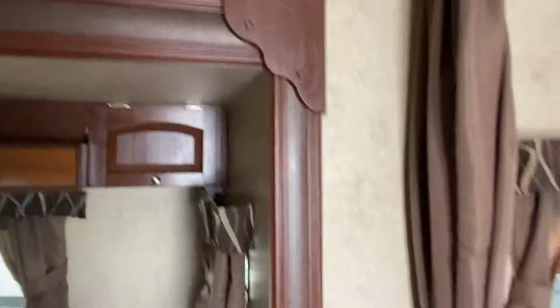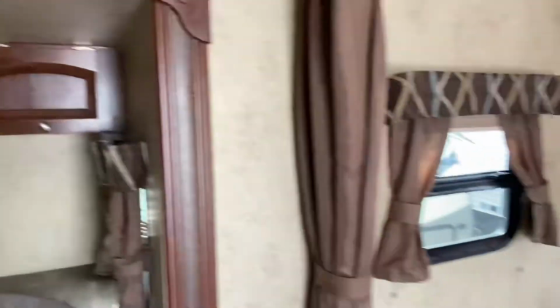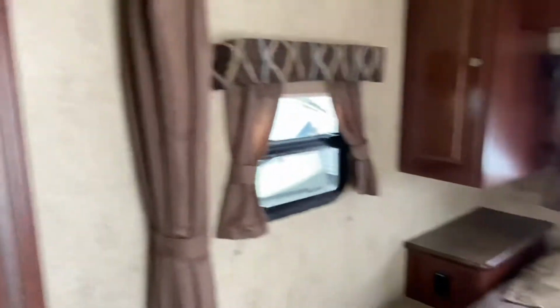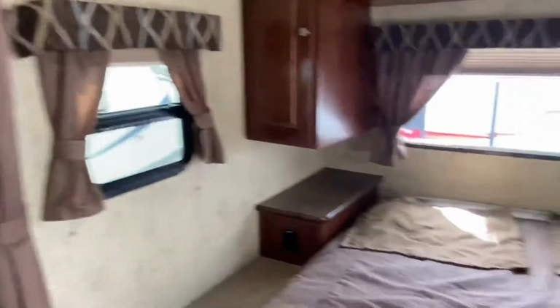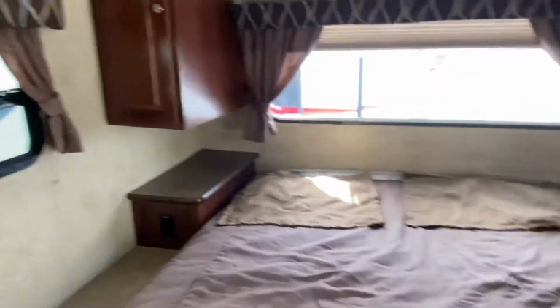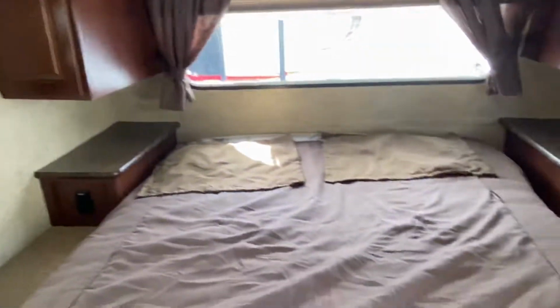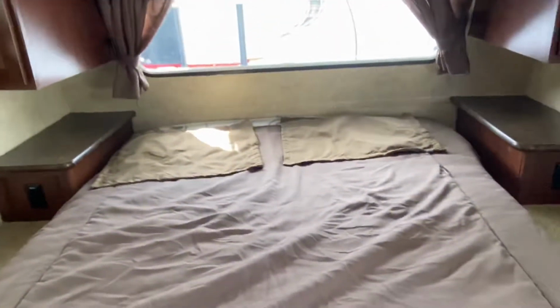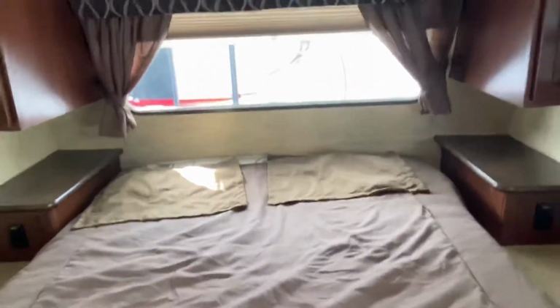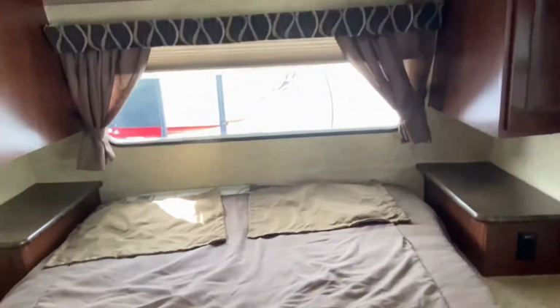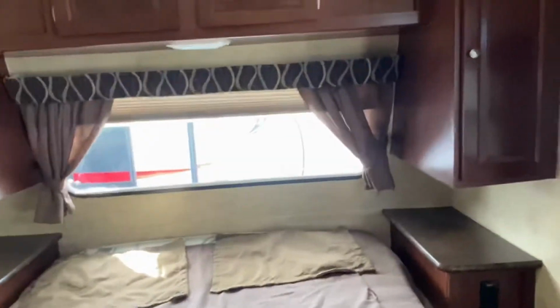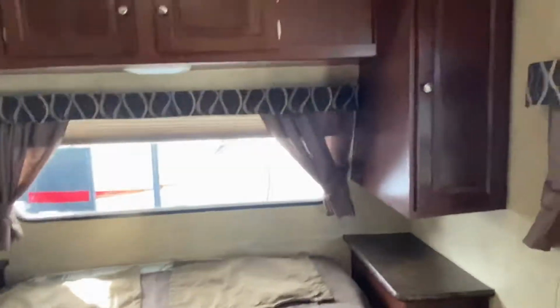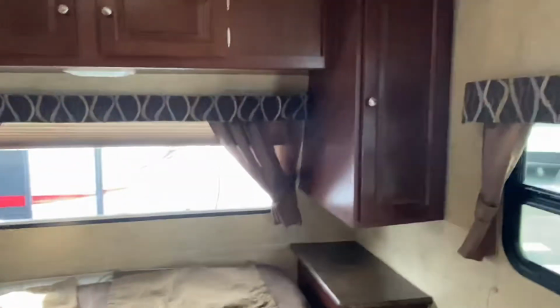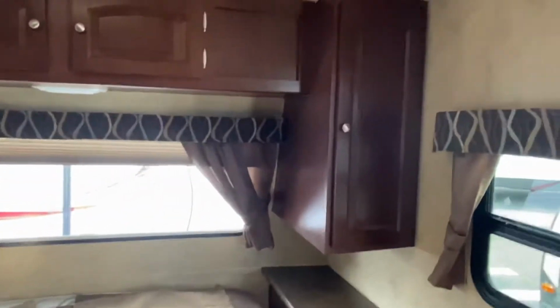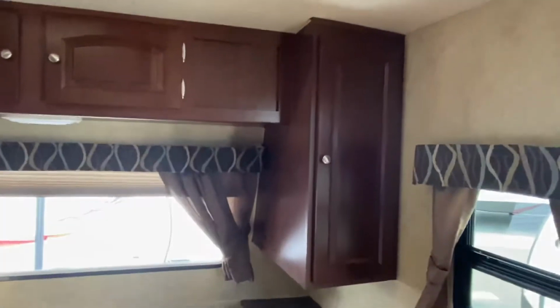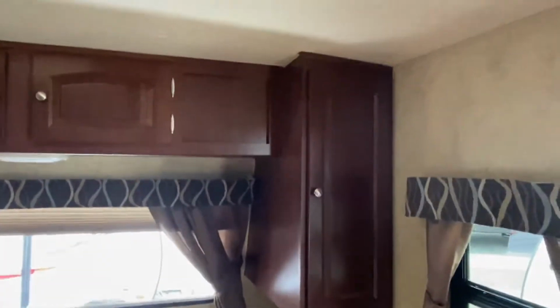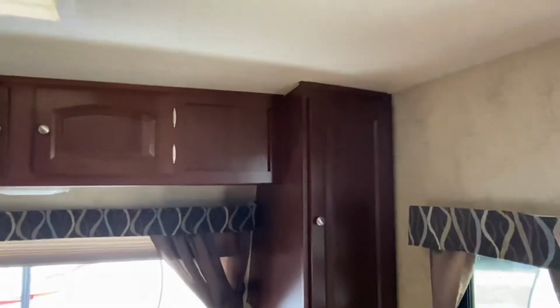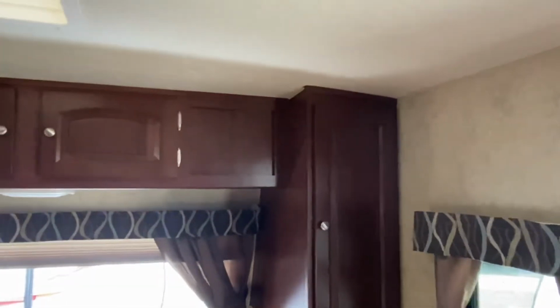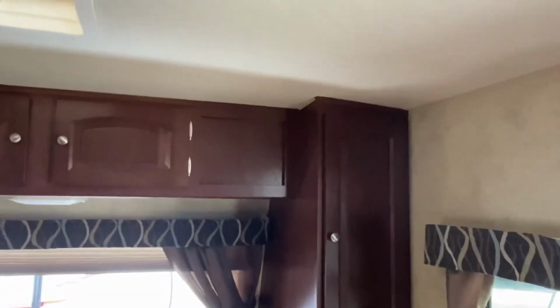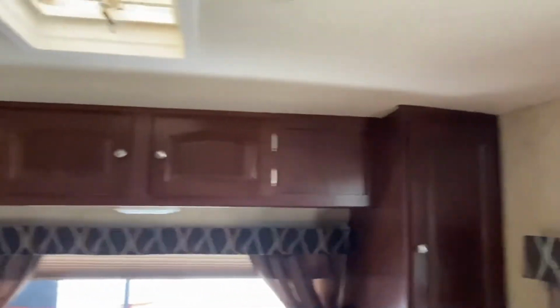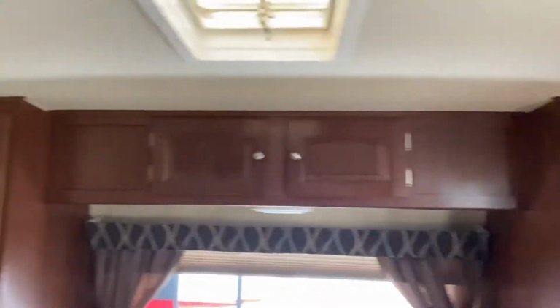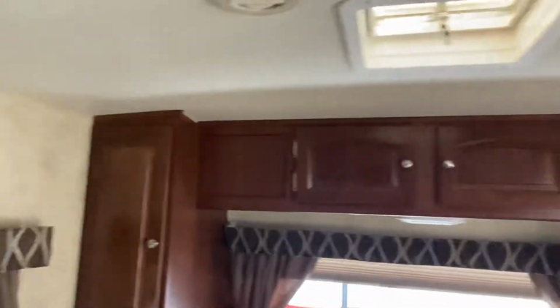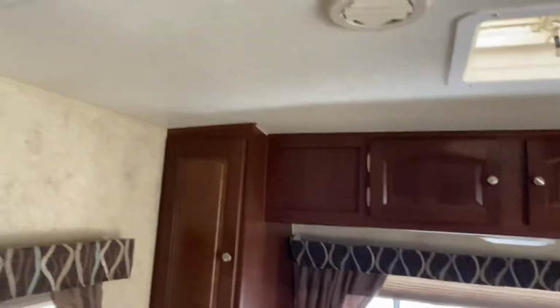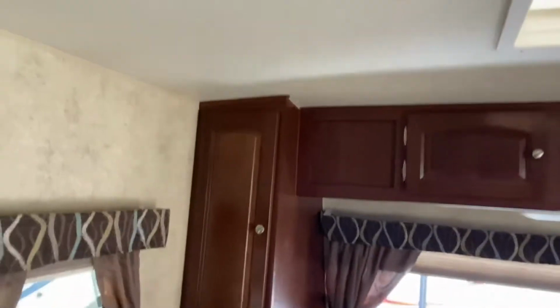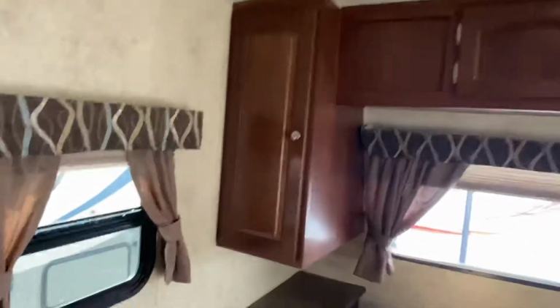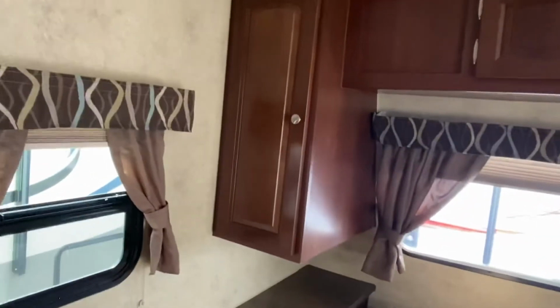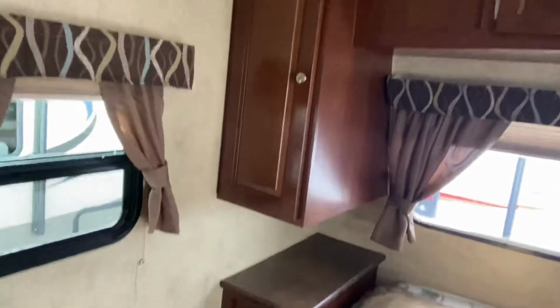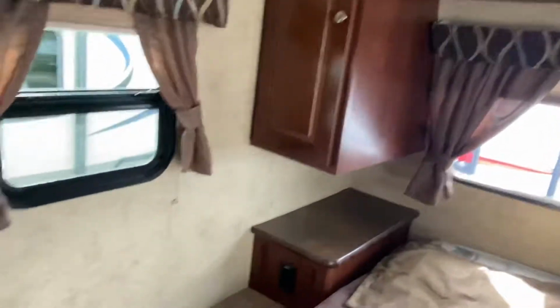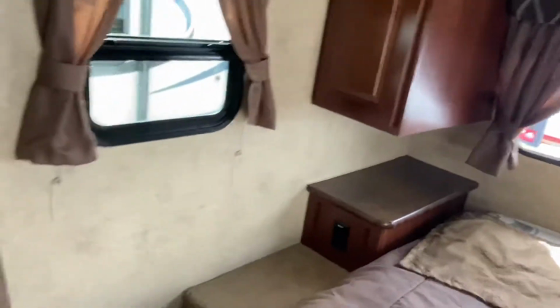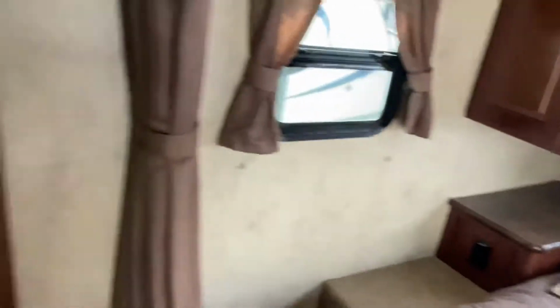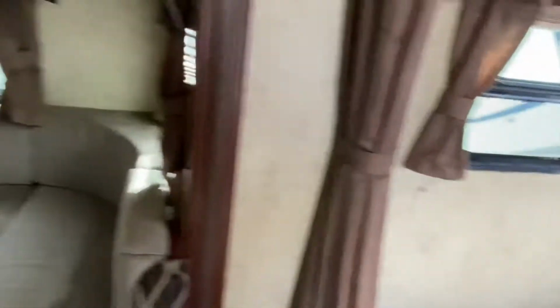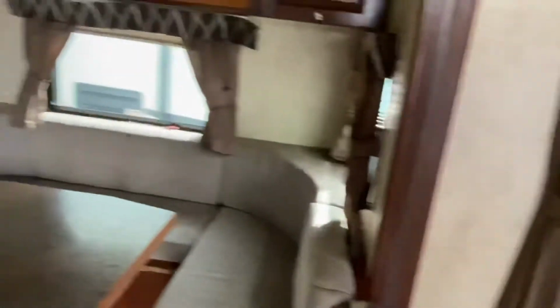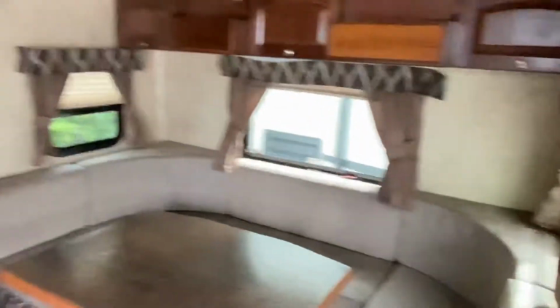Honestly, other than the bed not being made, it's pretty much flawless. Whoever comes and rescues this camper from our cold nights here at the lot, you'll definitely get a nice one.